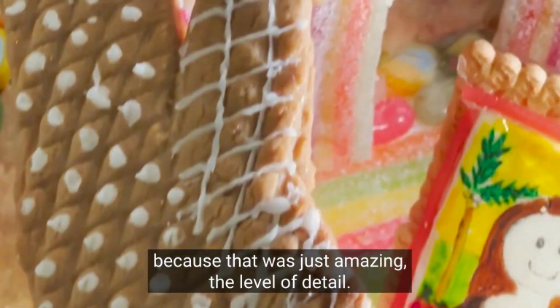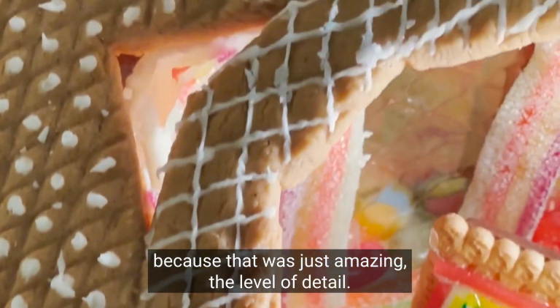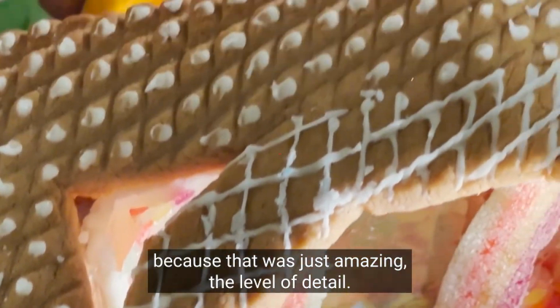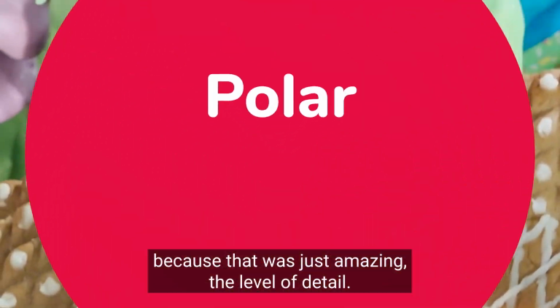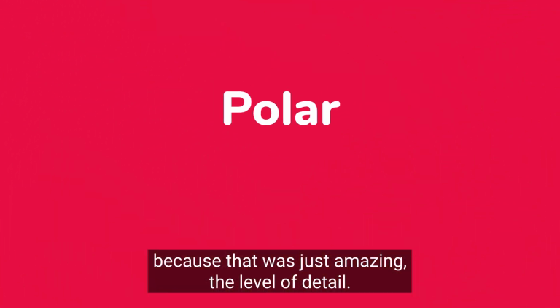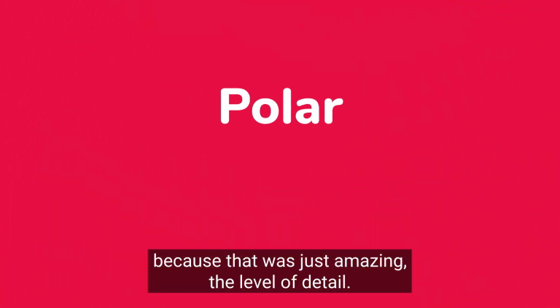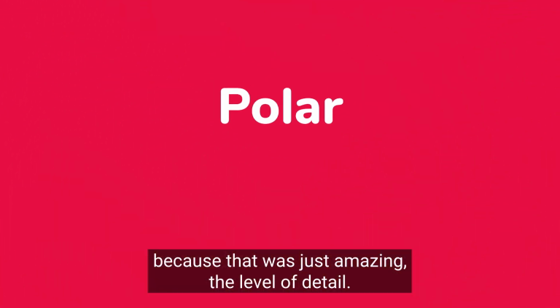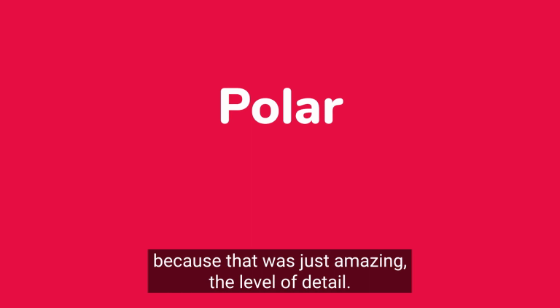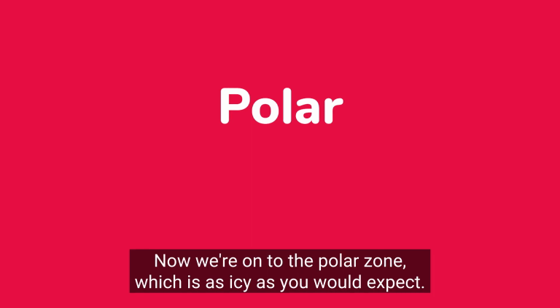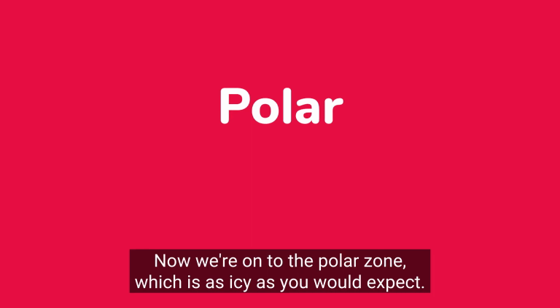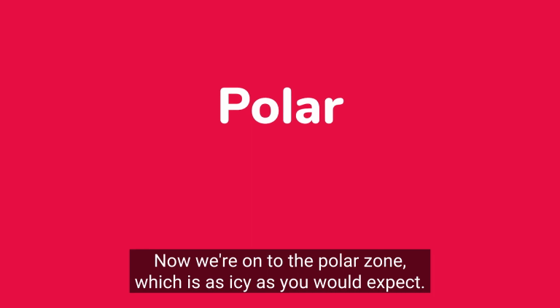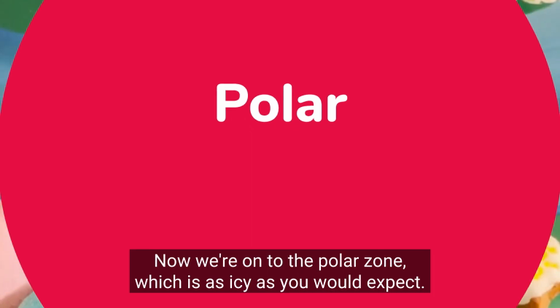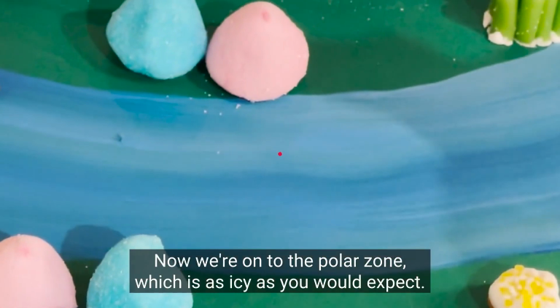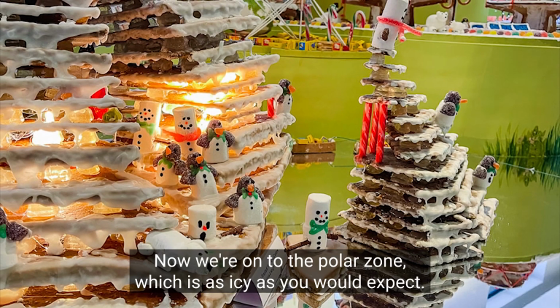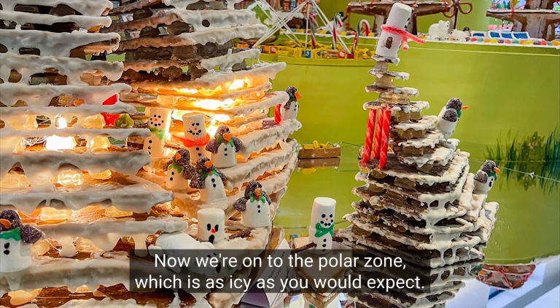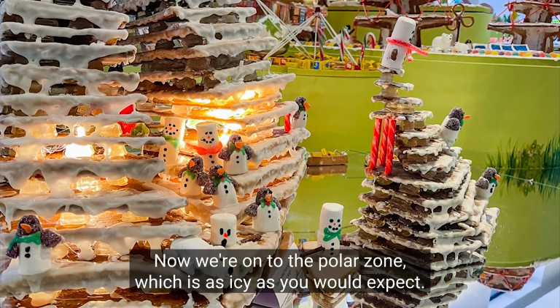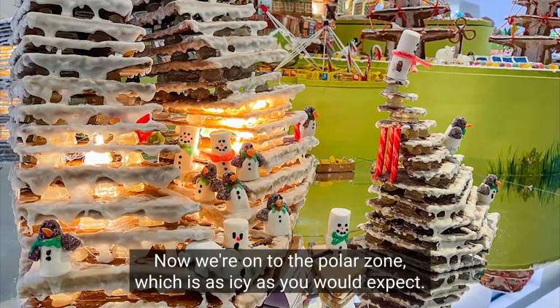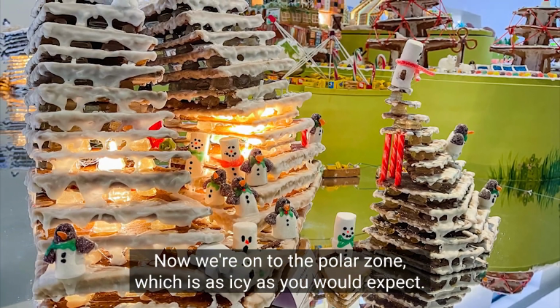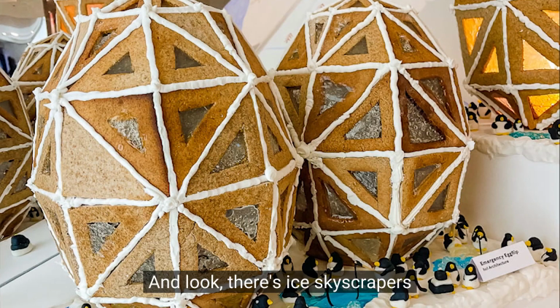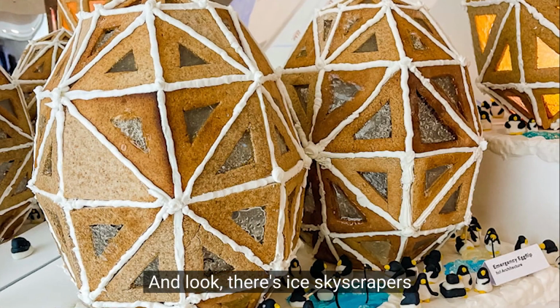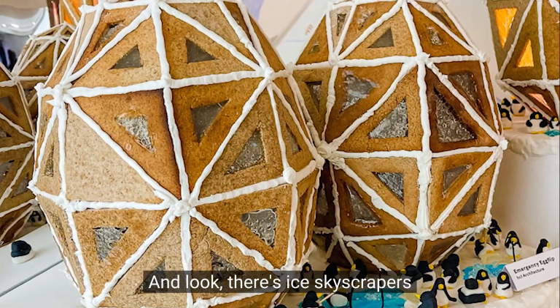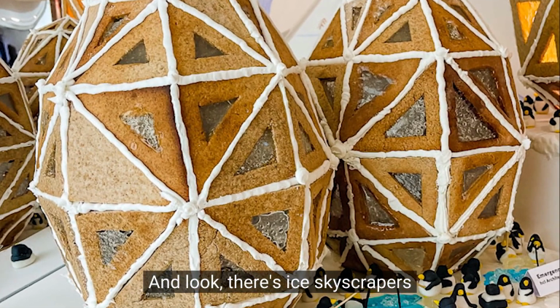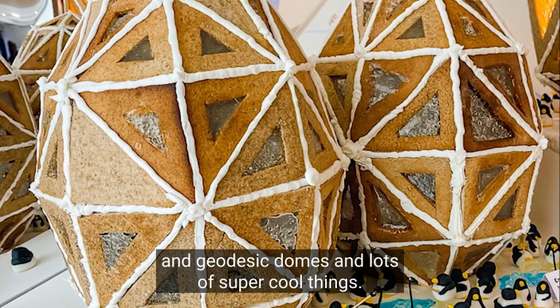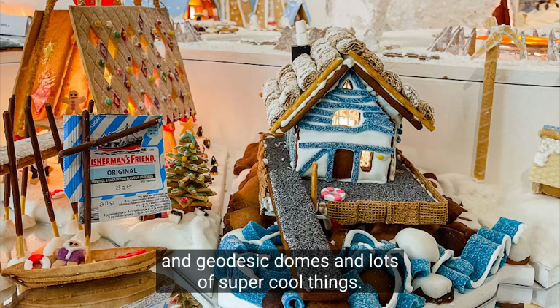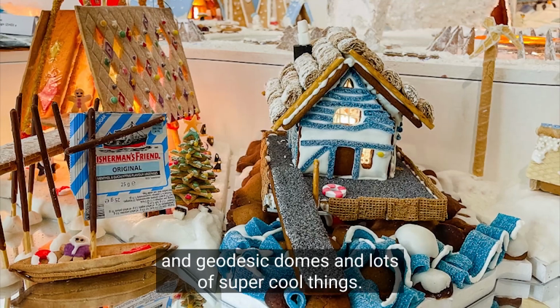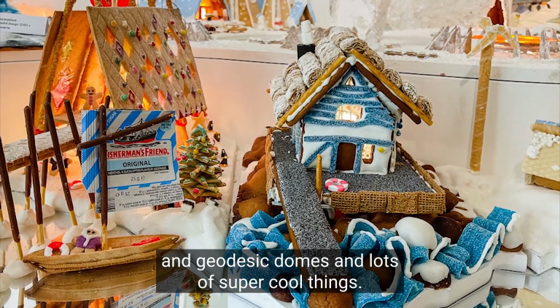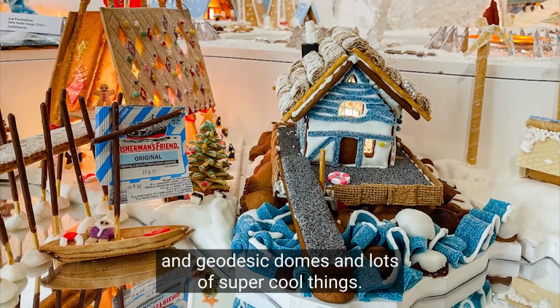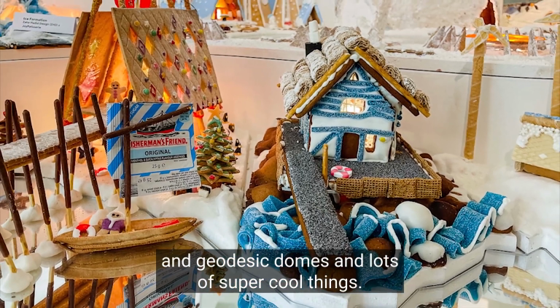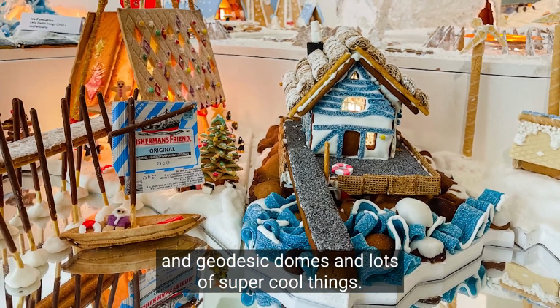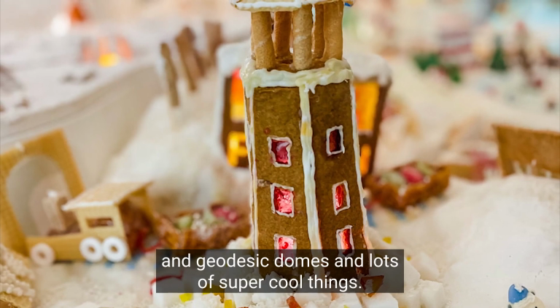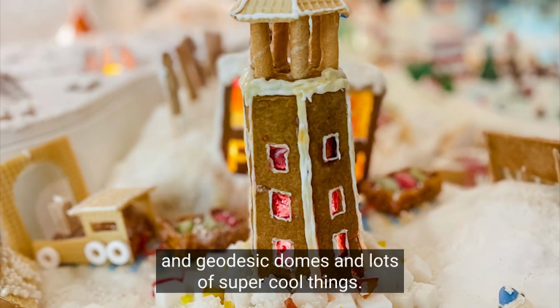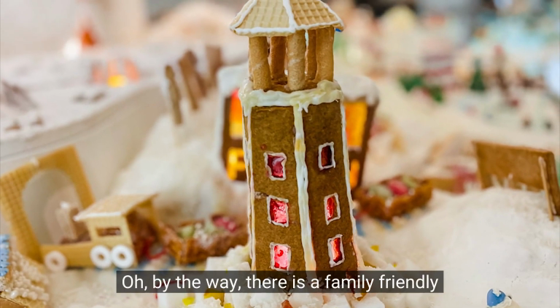Now we're on to the polar zone, which is as icy as you would expect. There are ice skyscrapers and geodesic domes and lots of super cool things.